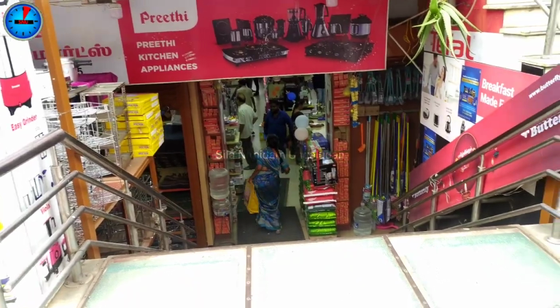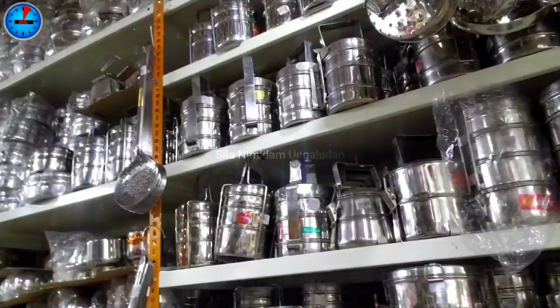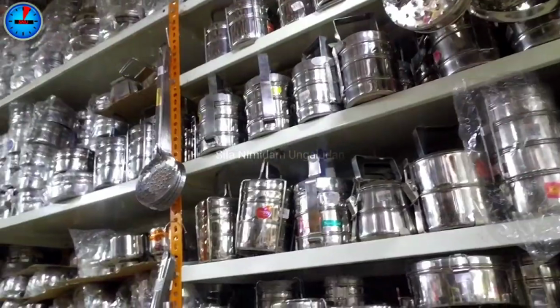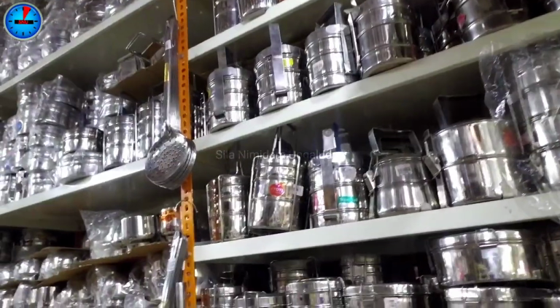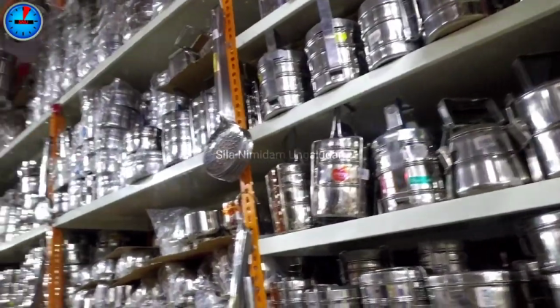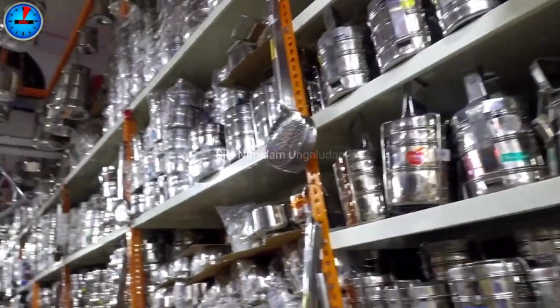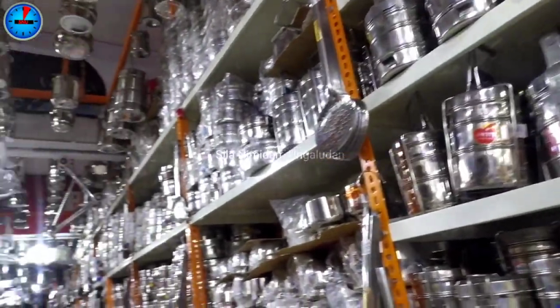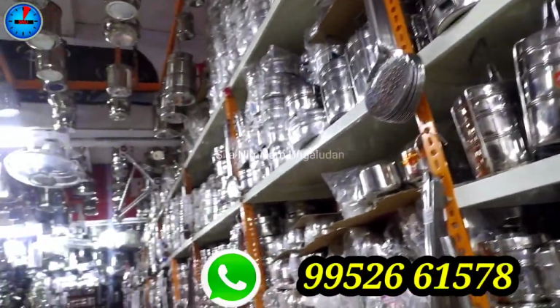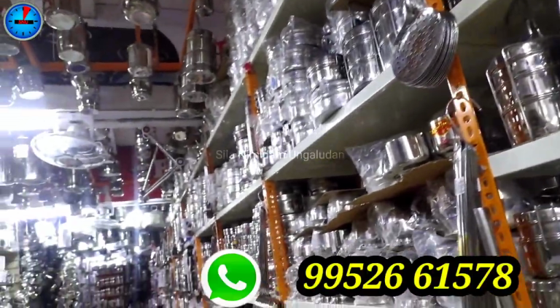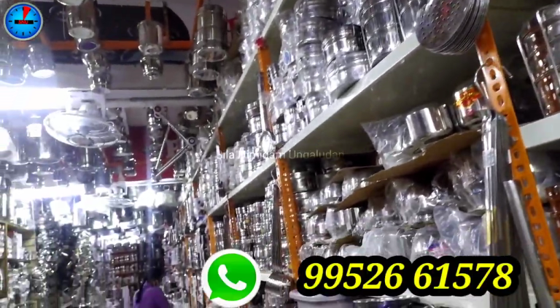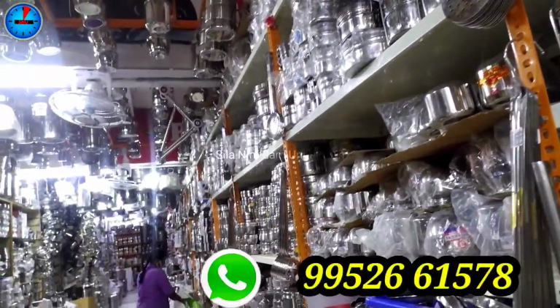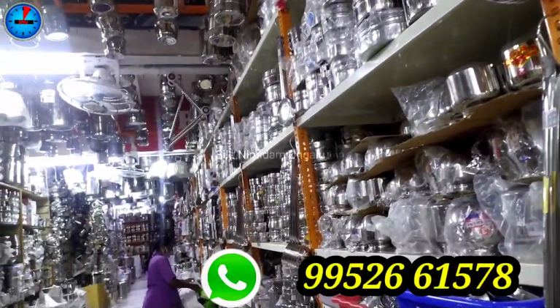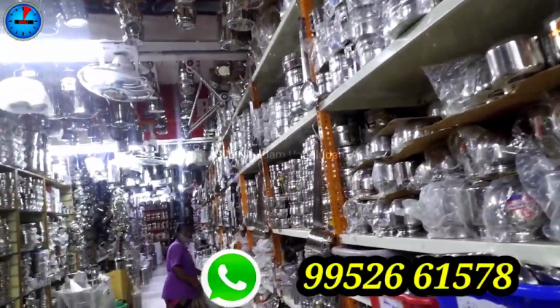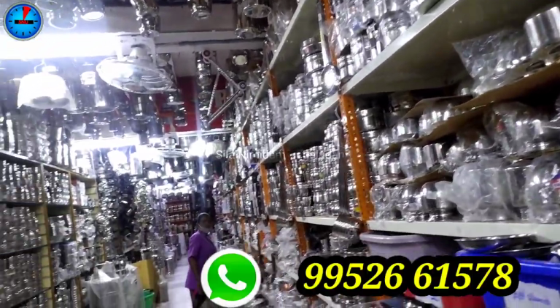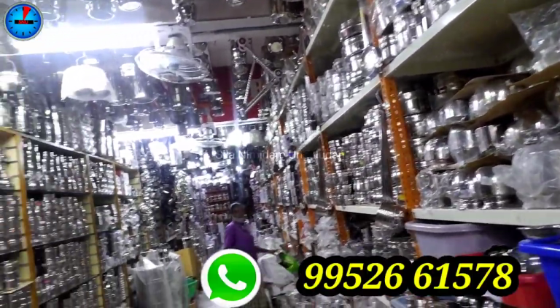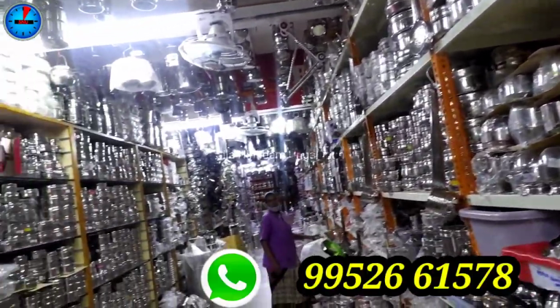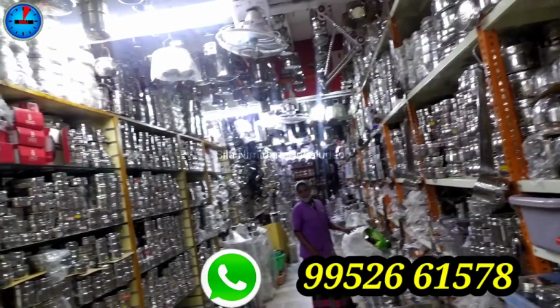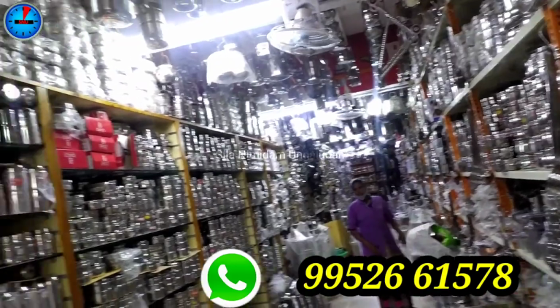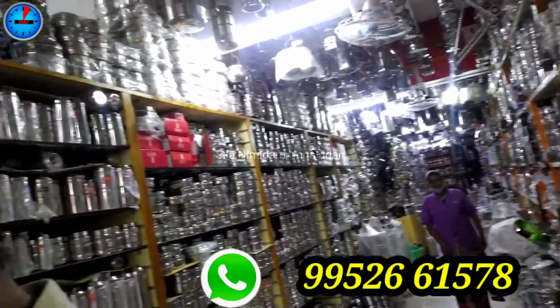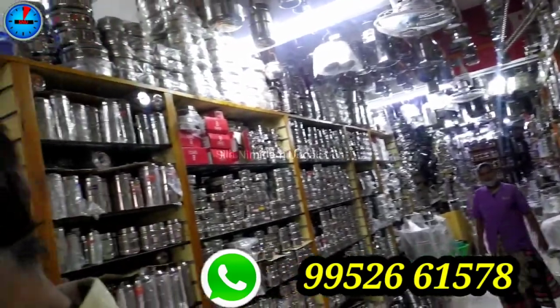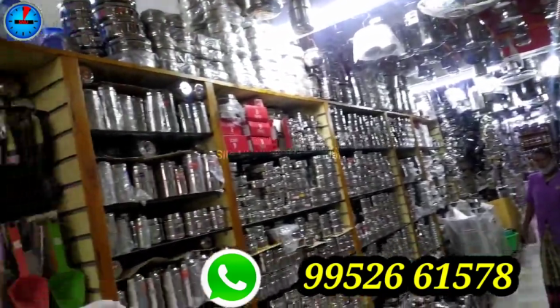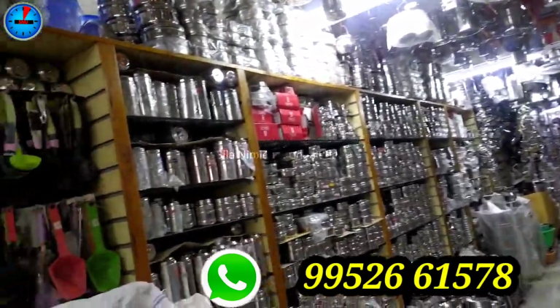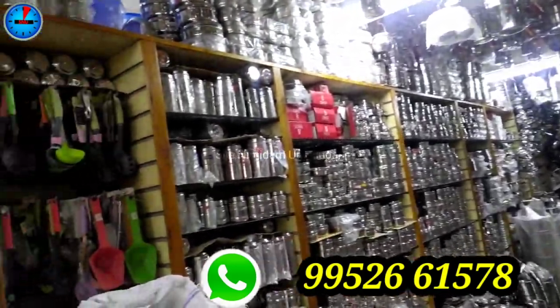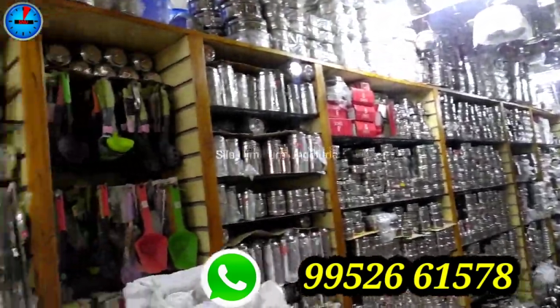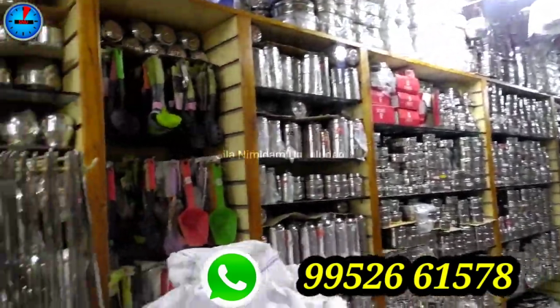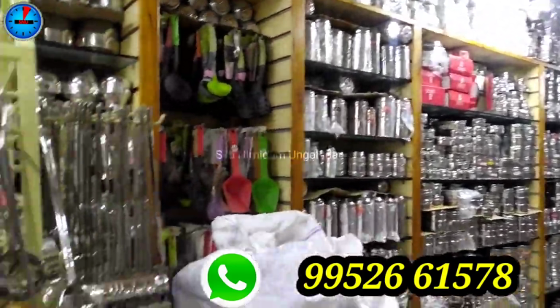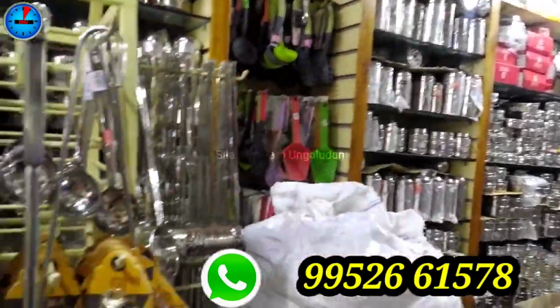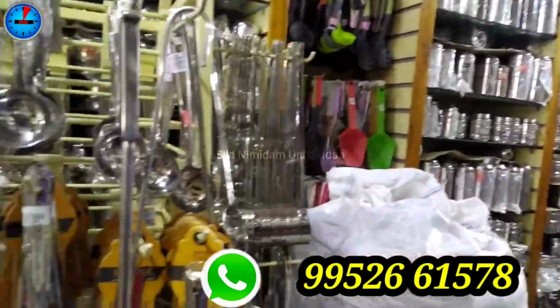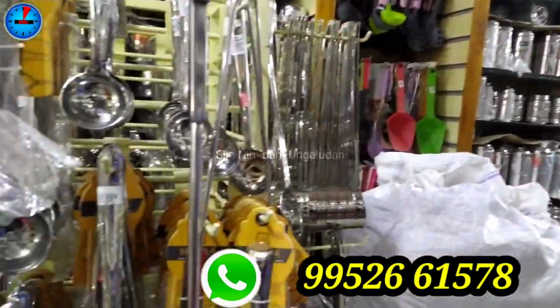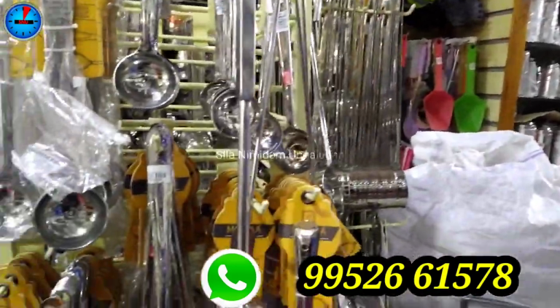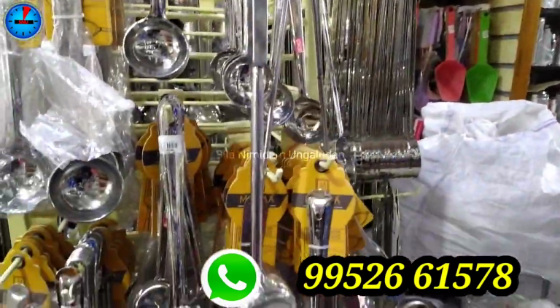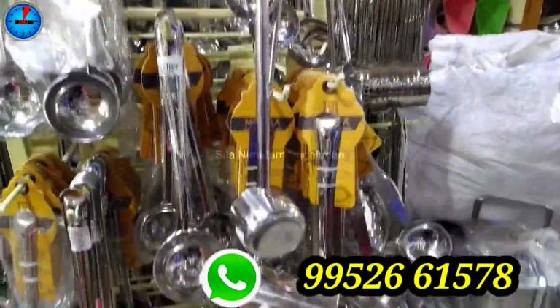If you look at this shop, we have a clan department. In this shop, there are several collections. We can use stainless steel, iron, brass, aluminum, and copper.